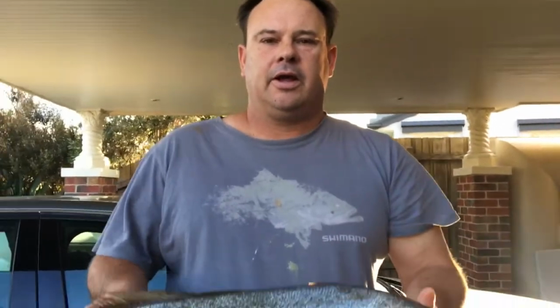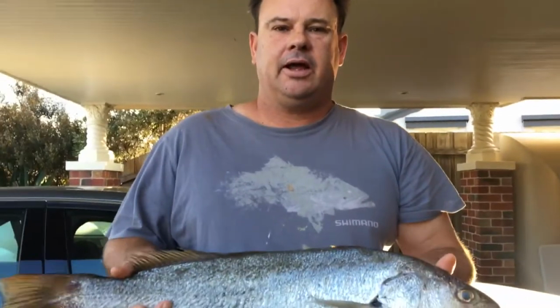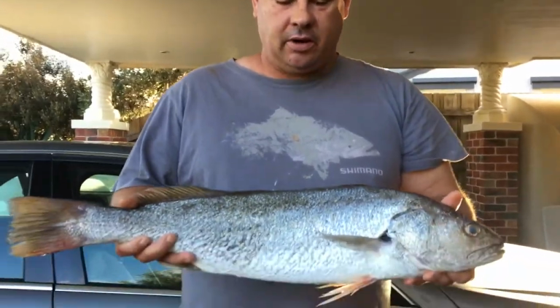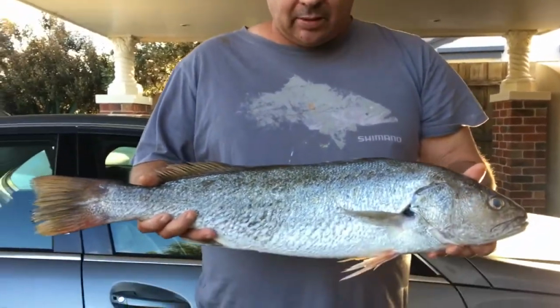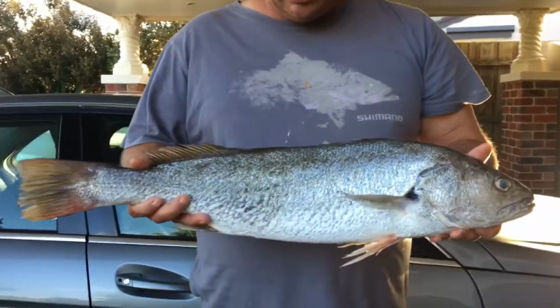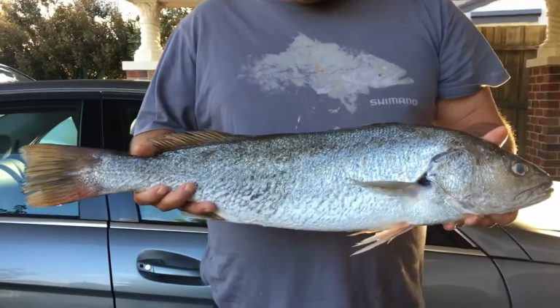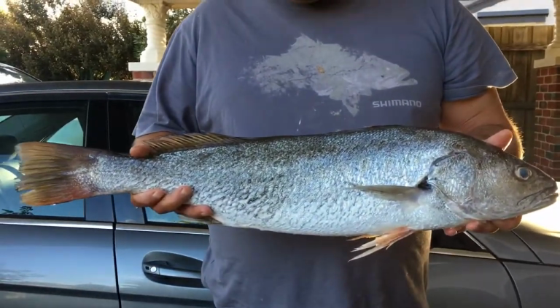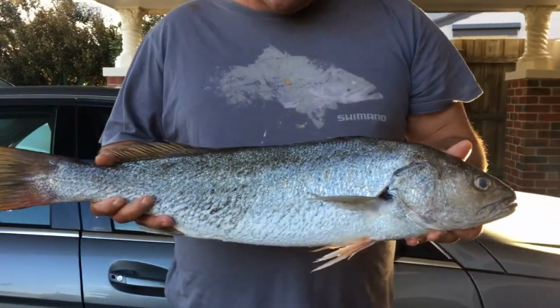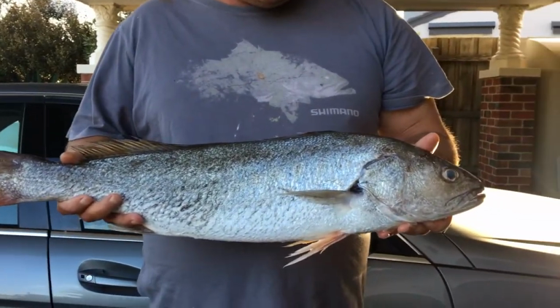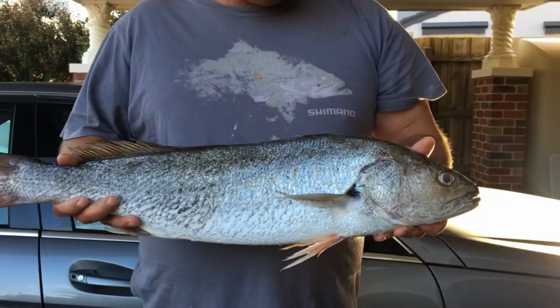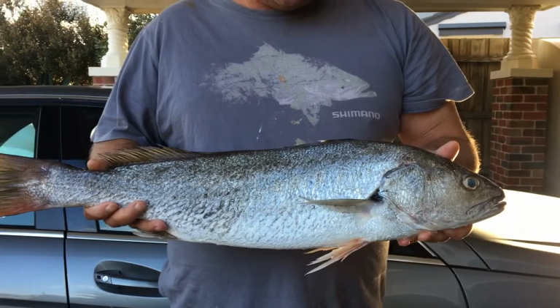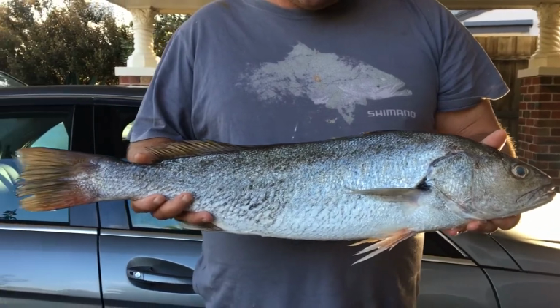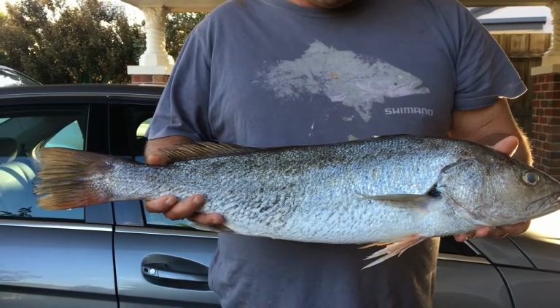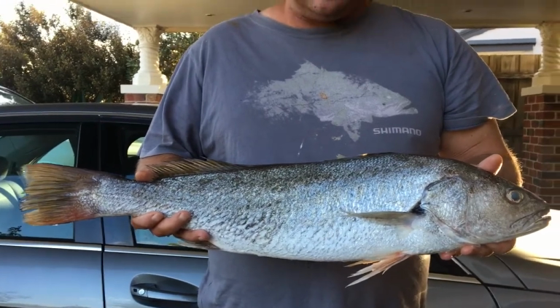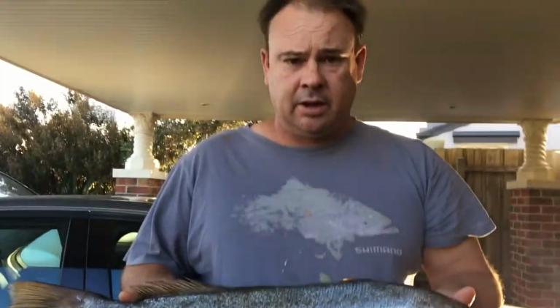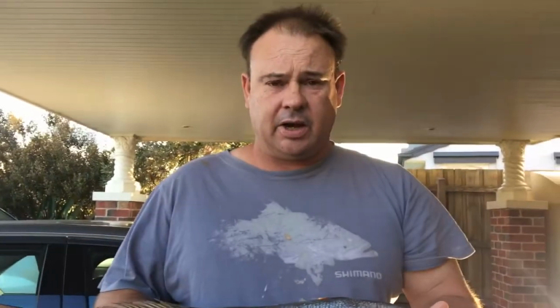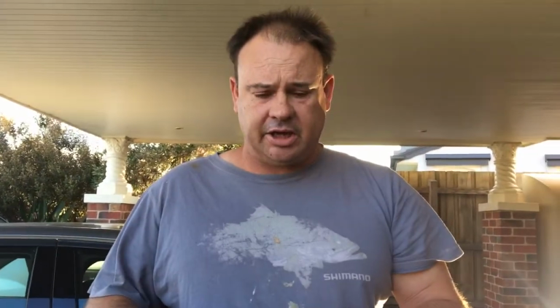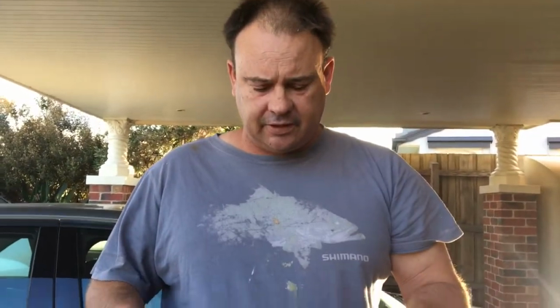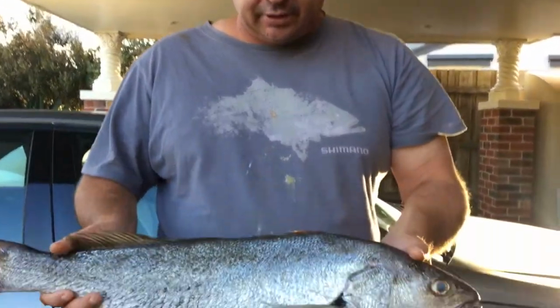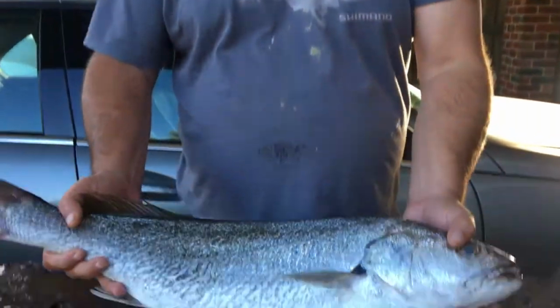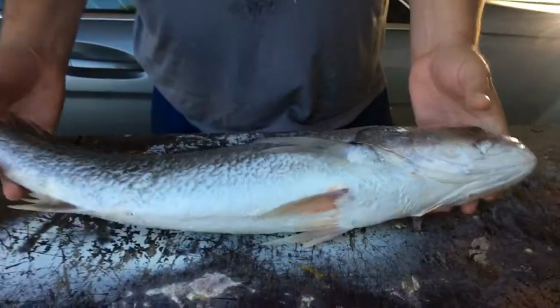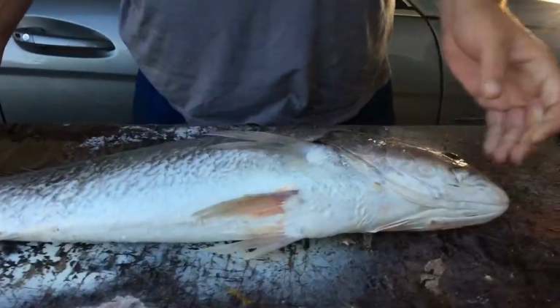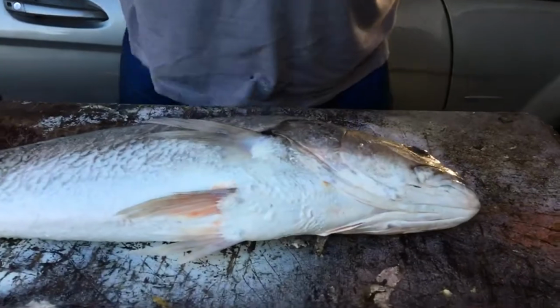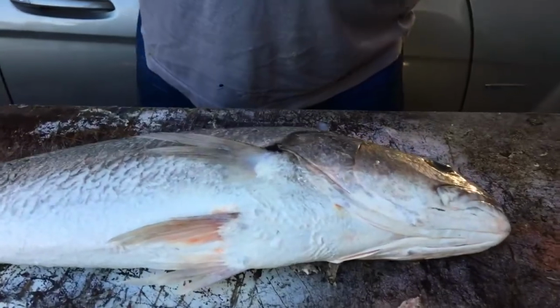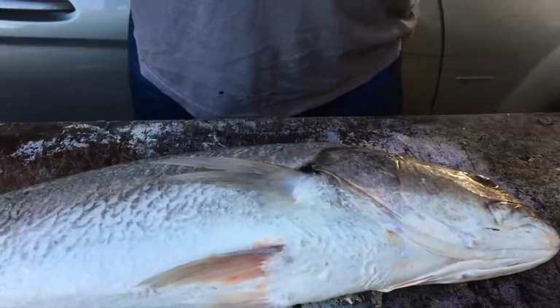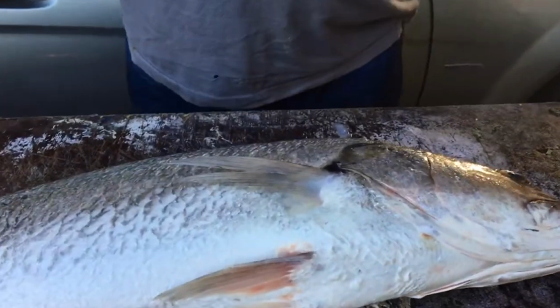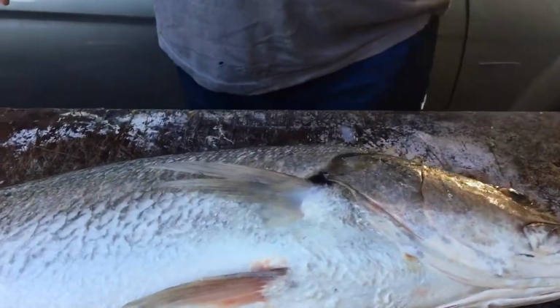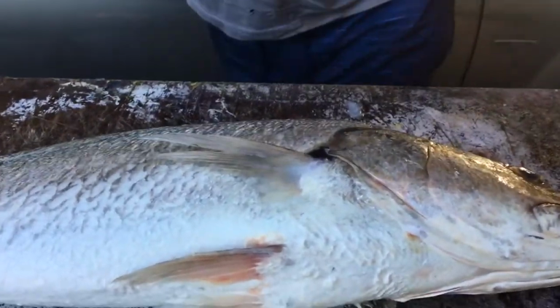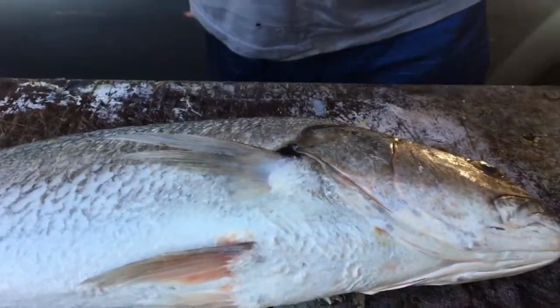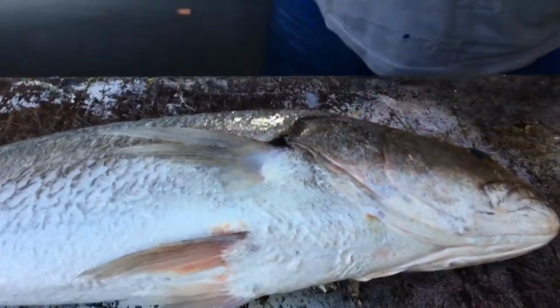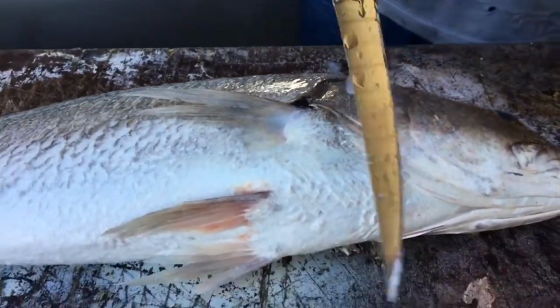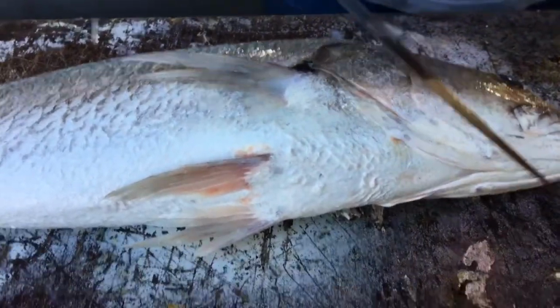We've got a mulloway here we caught the other day. Nice 70cm mulloway and we're going to show you how to fillet it. First of all, get a sharp knife.